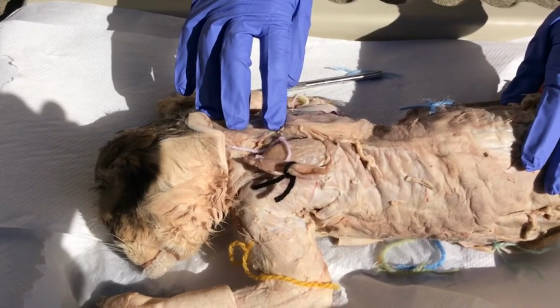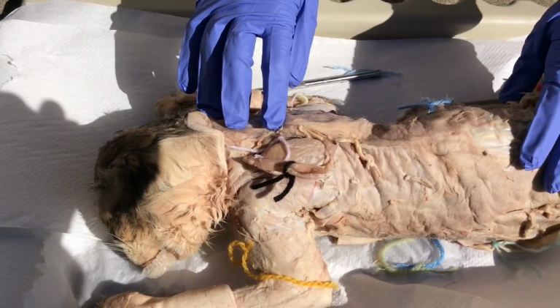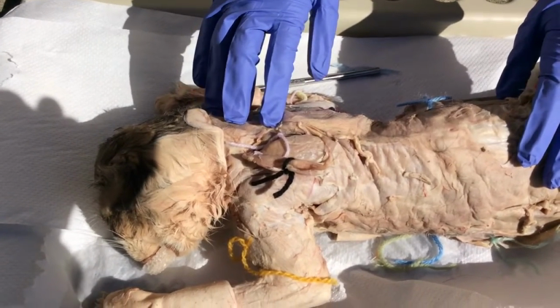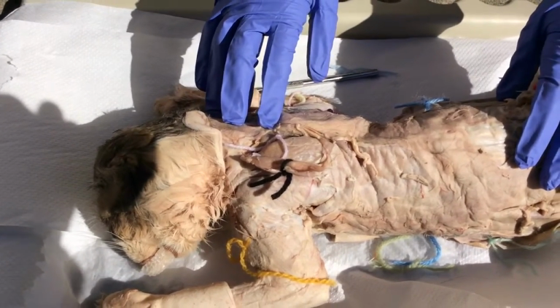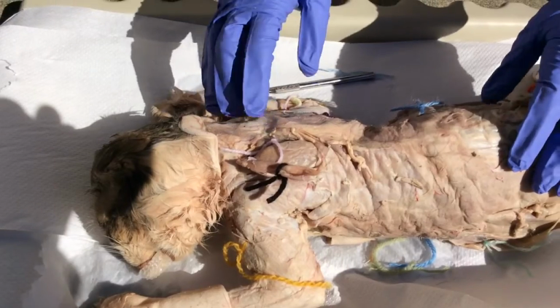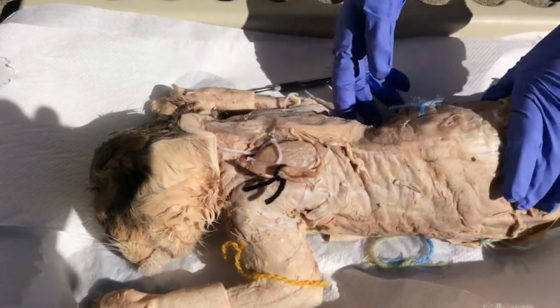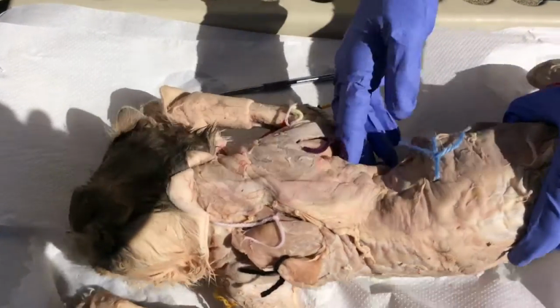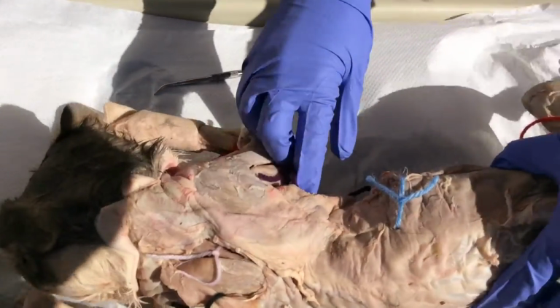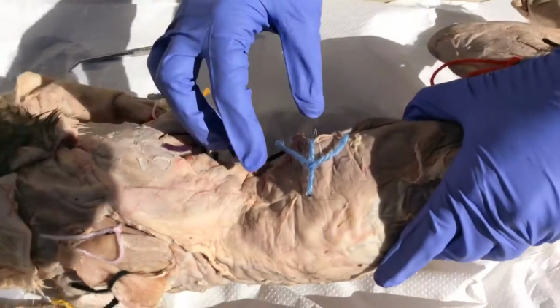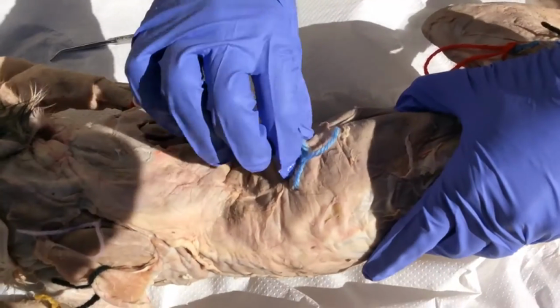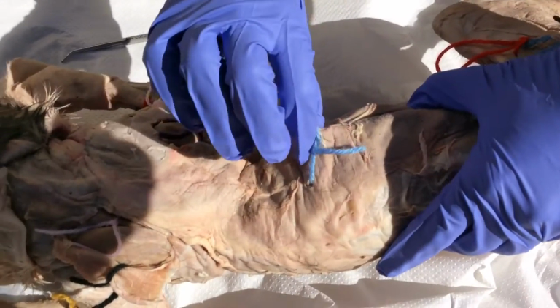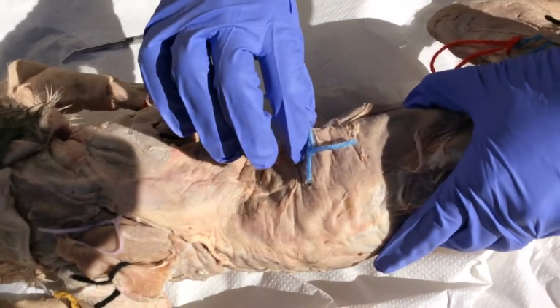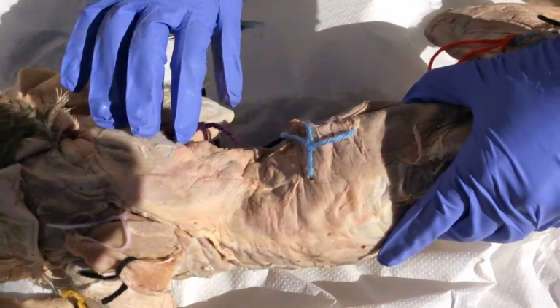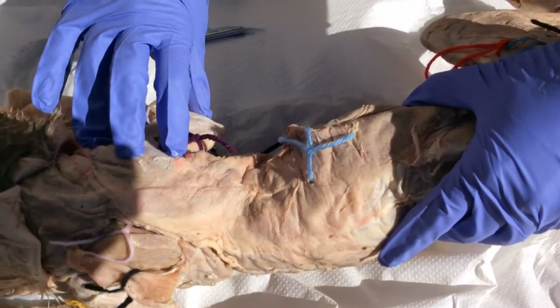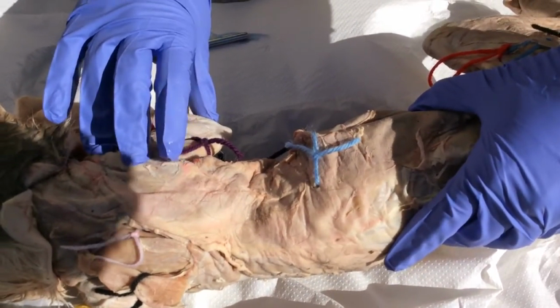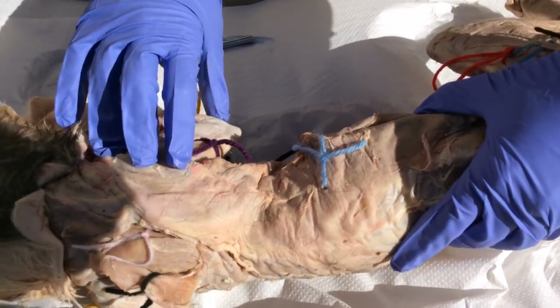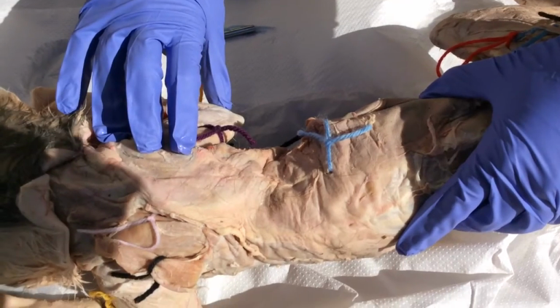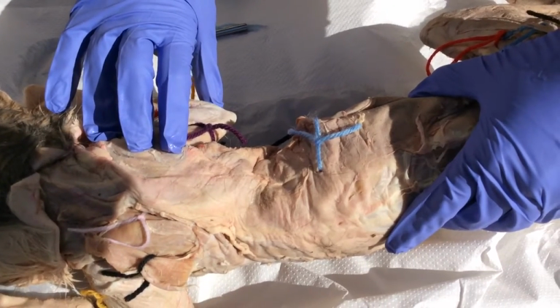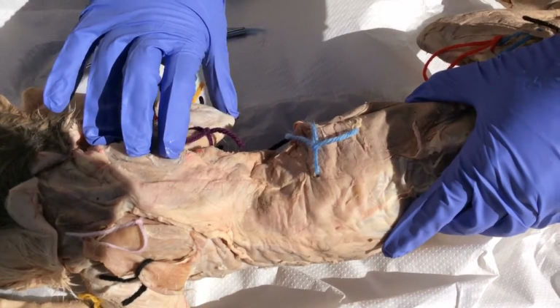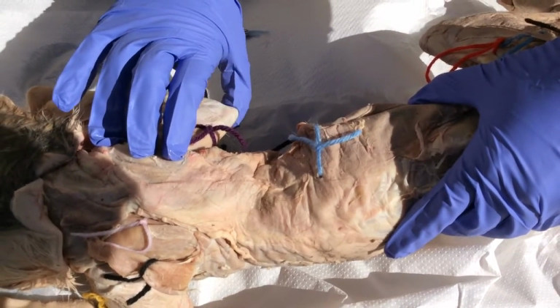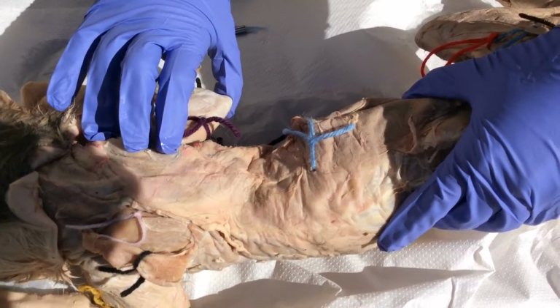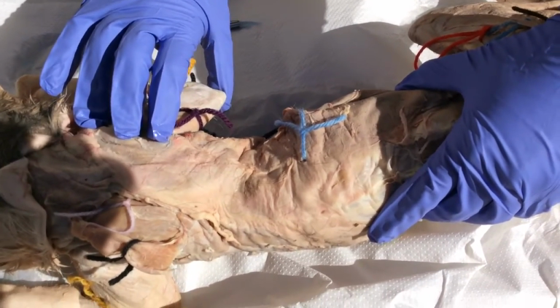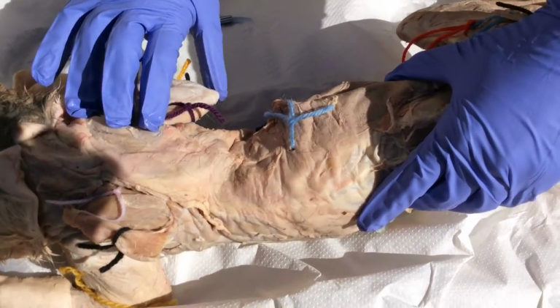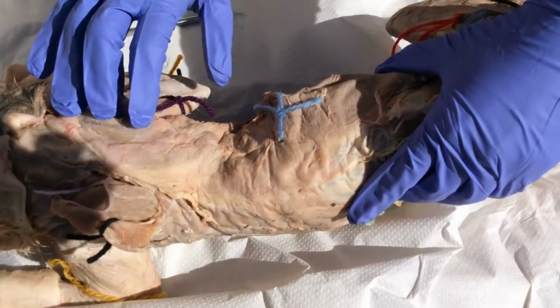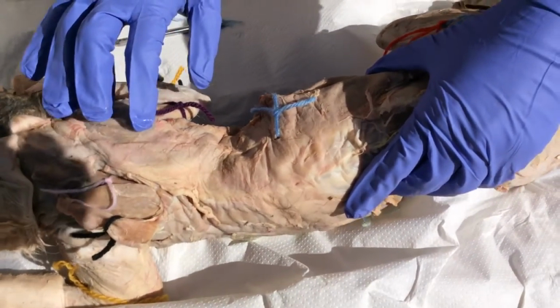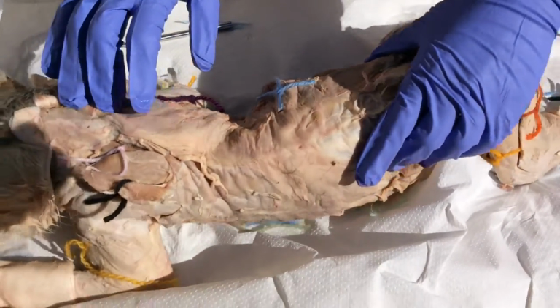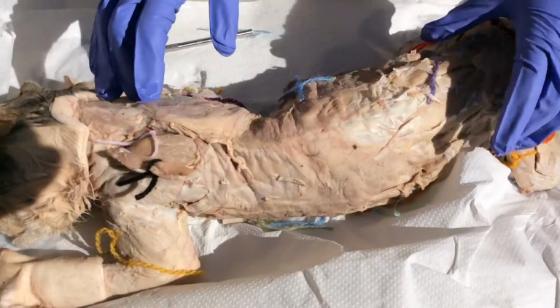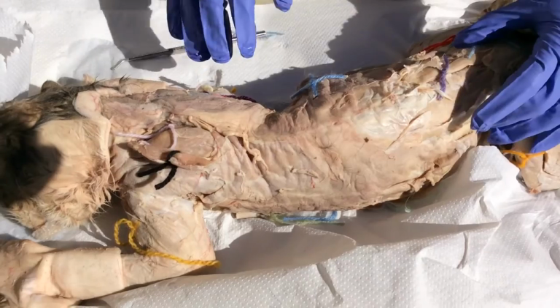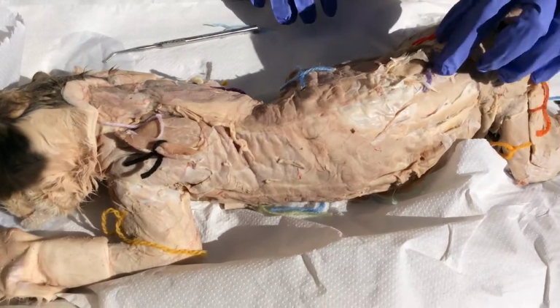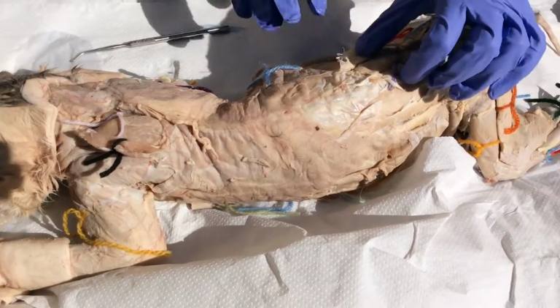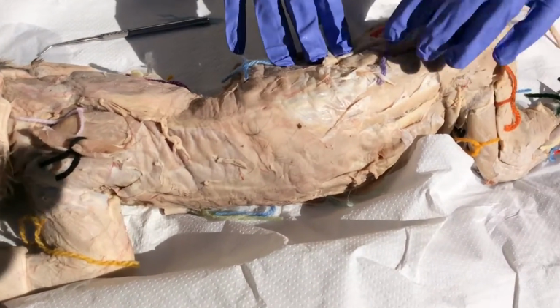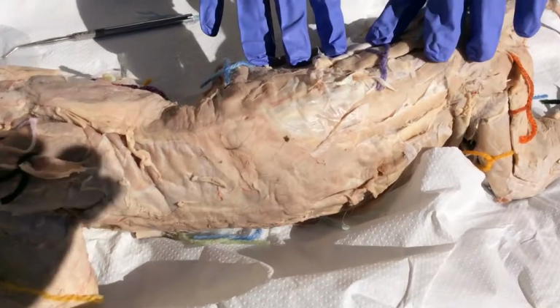The latissimus dorsi in aqua is the largest back muscle lateral to the spine. It adducts the shoulder, which means it's an antagonist to the deltoid.